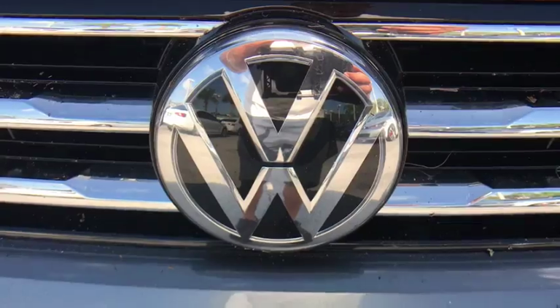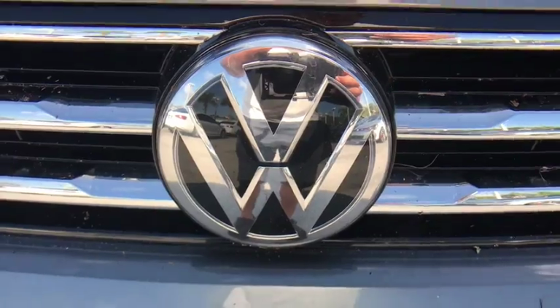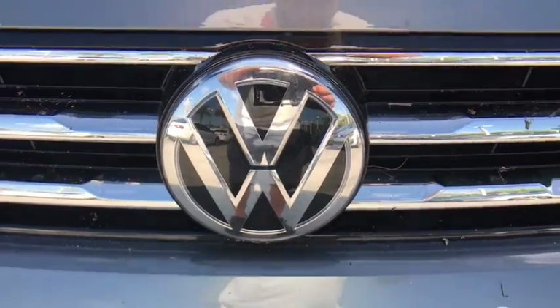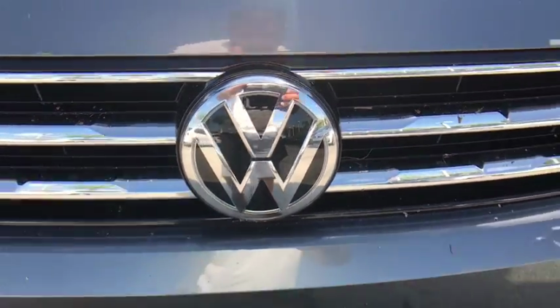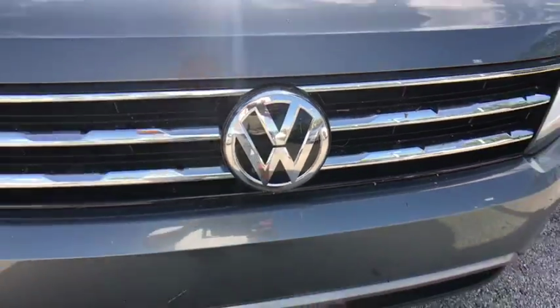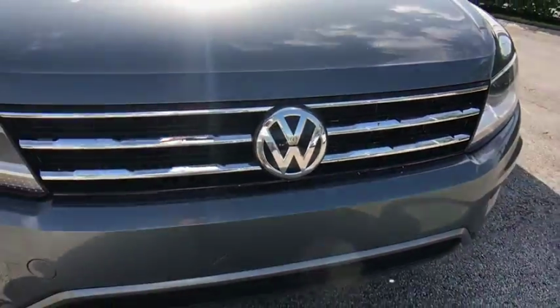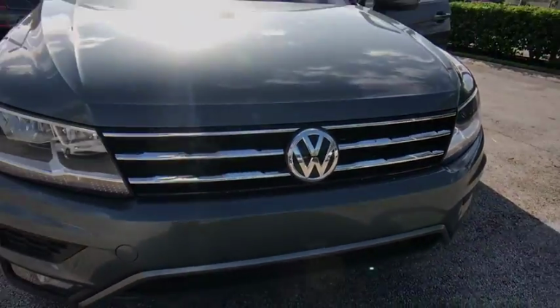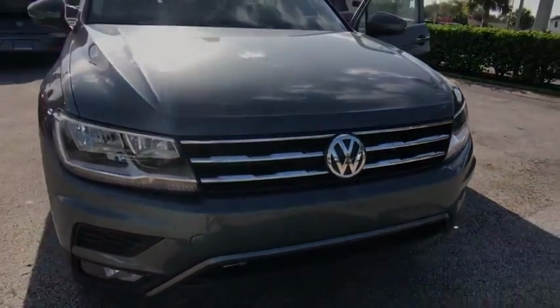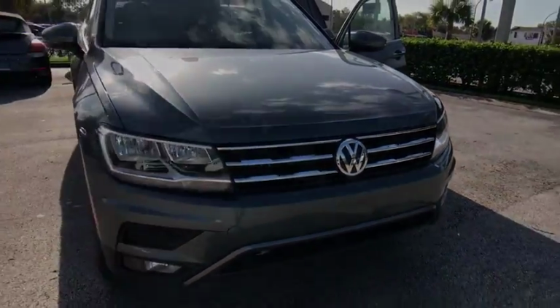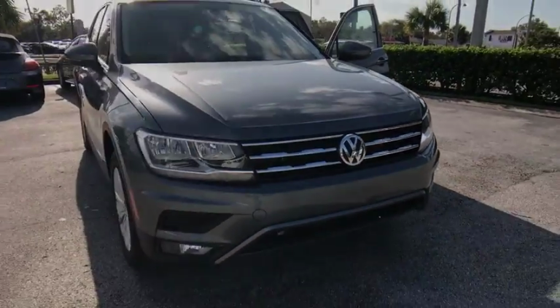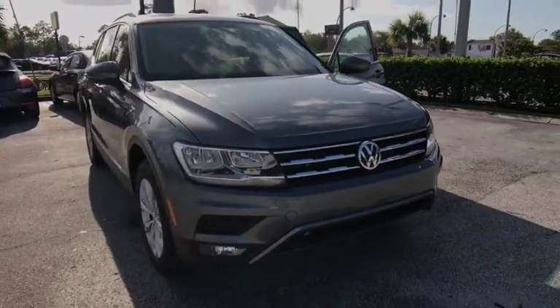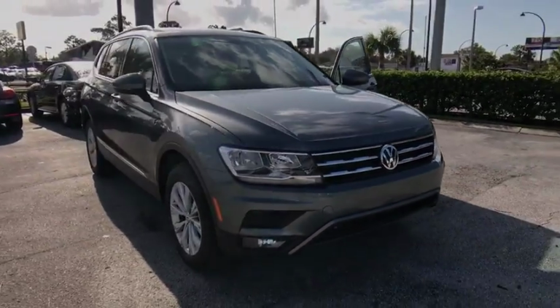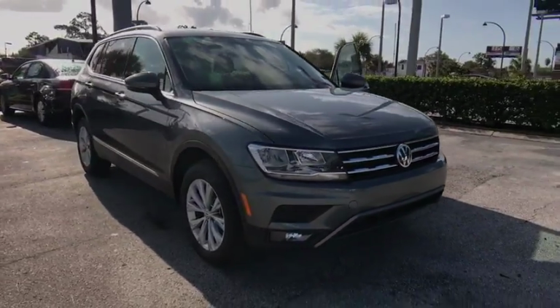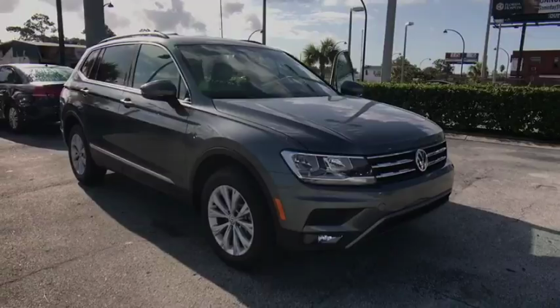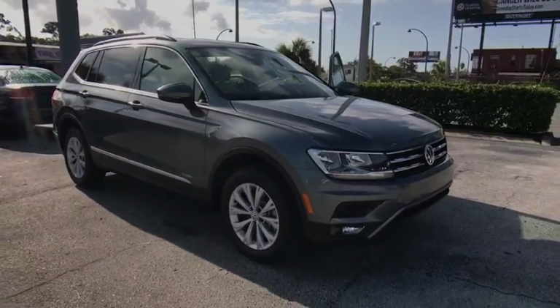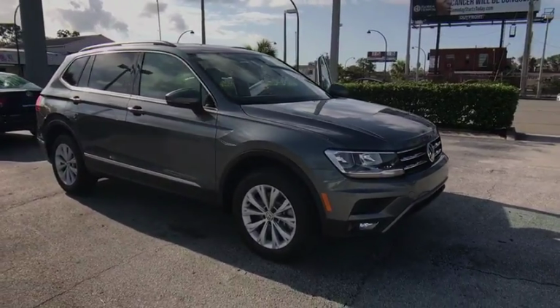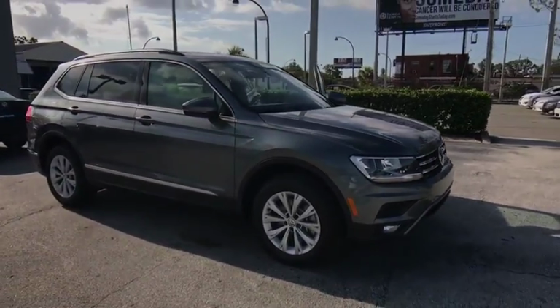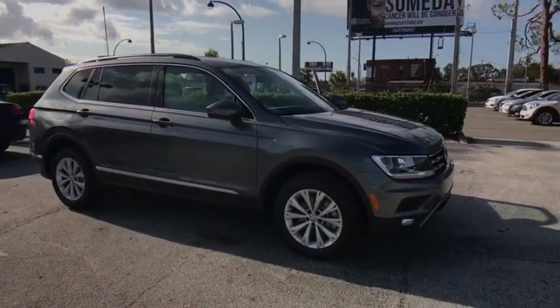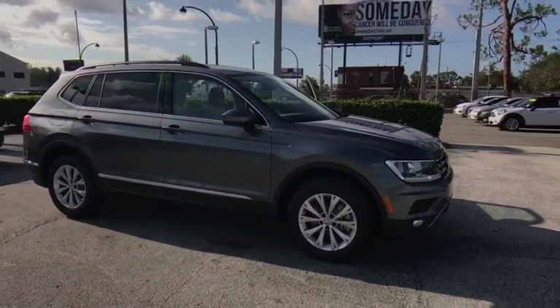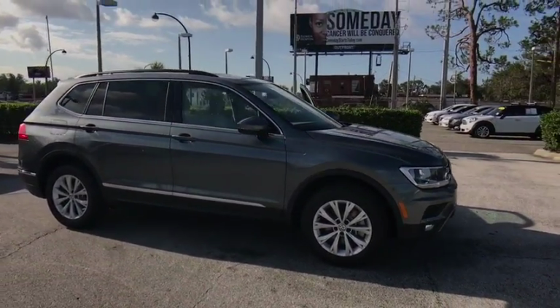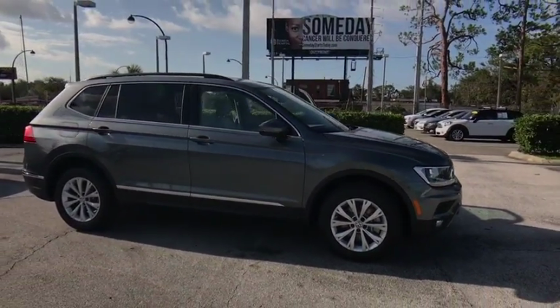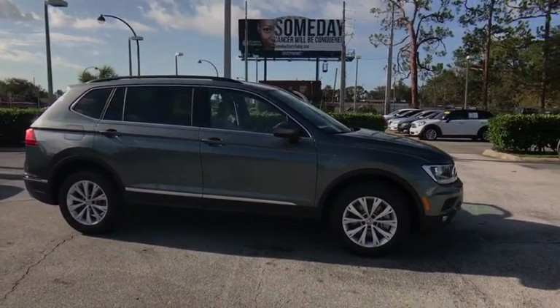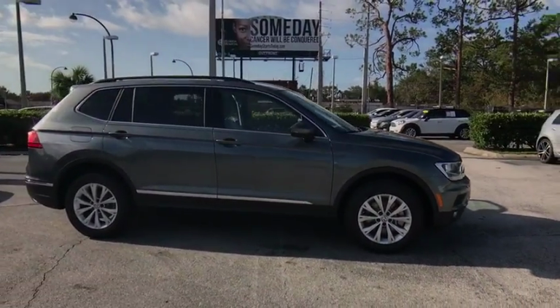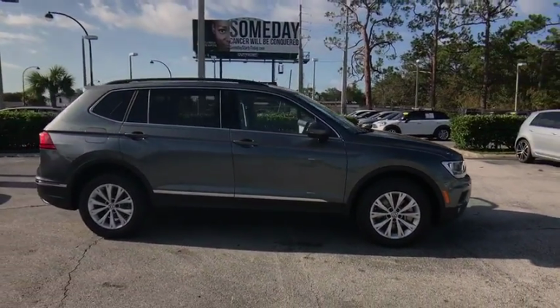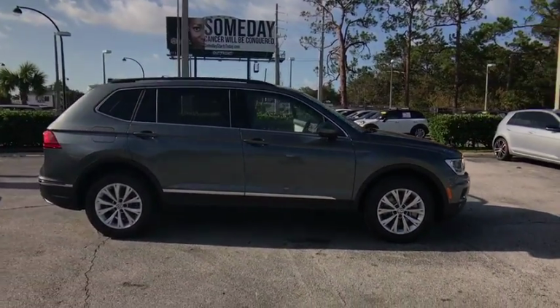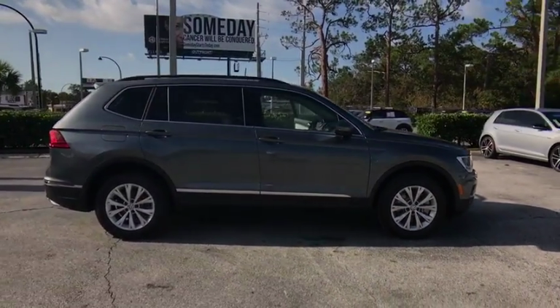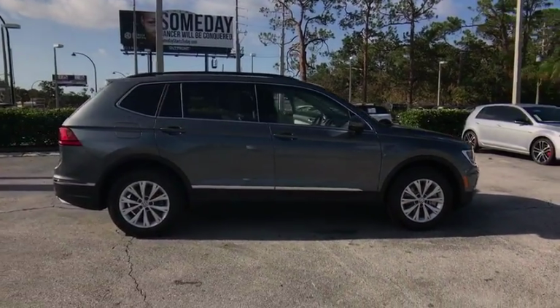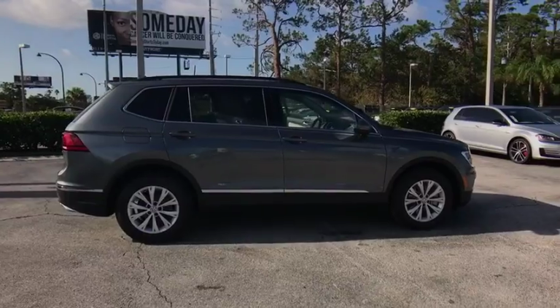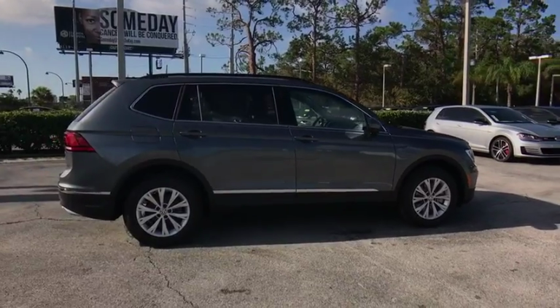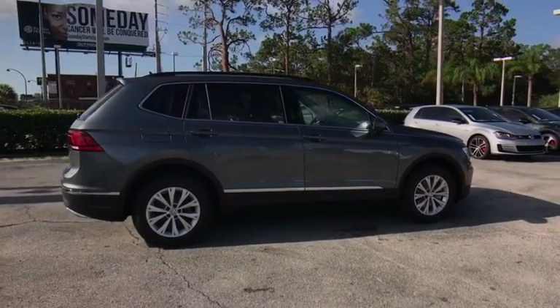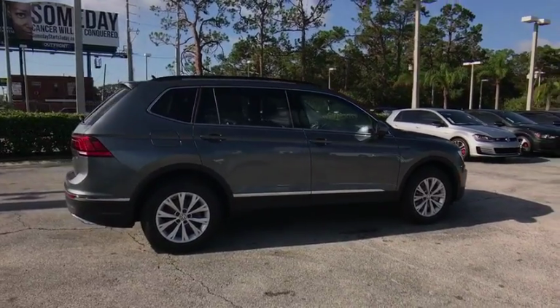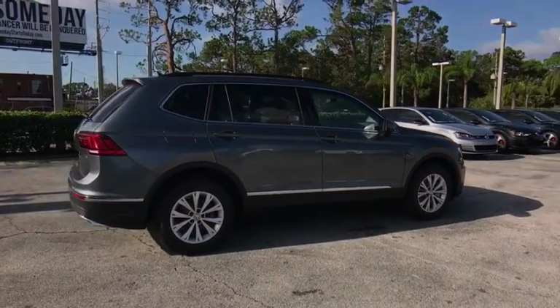2018 Volkswagen Tiguan. With the Volkswagen Tiguan, it's good to be turbo — turbo with class. This vehicle has less than 100 miles. Here are some of this vehicle's great options.